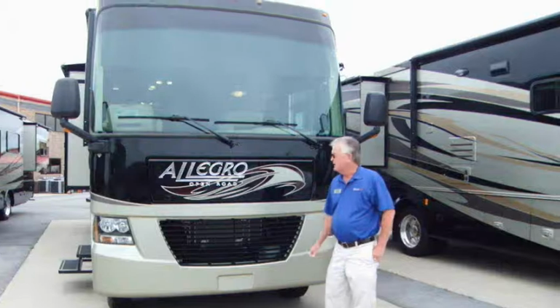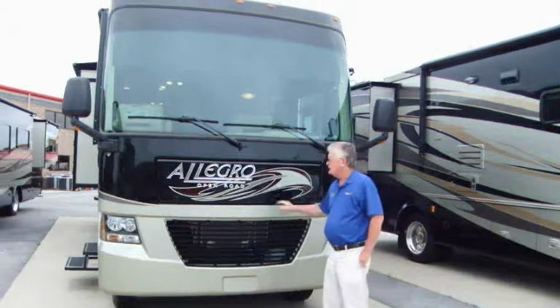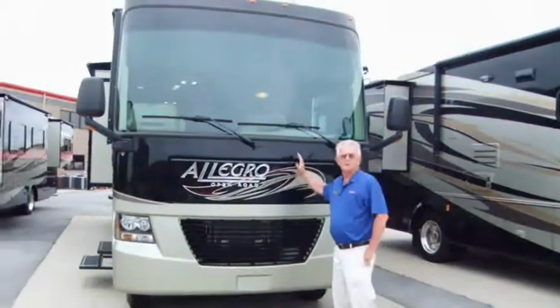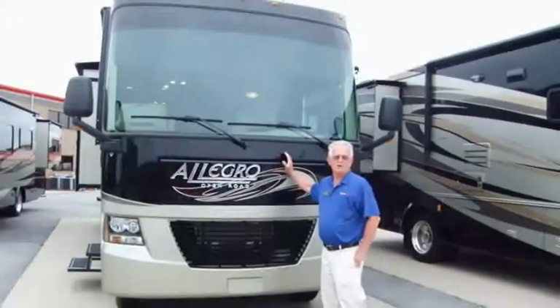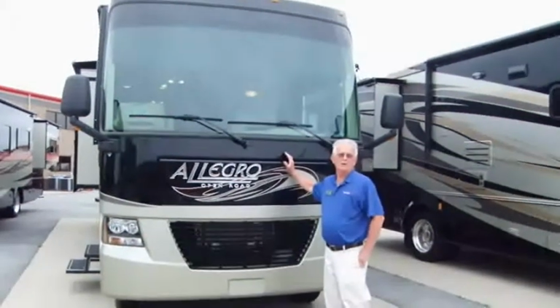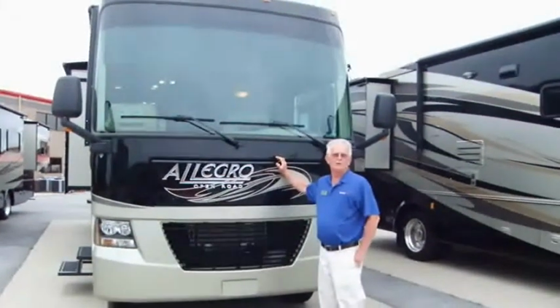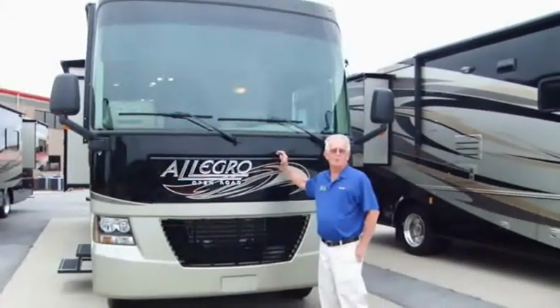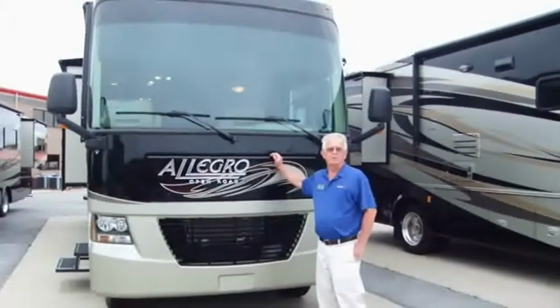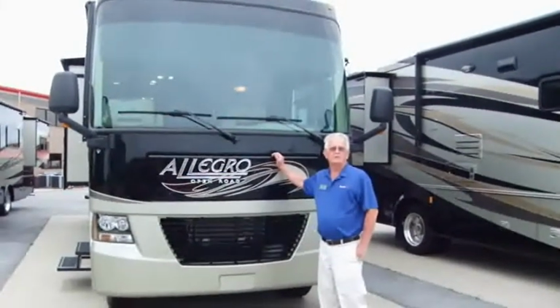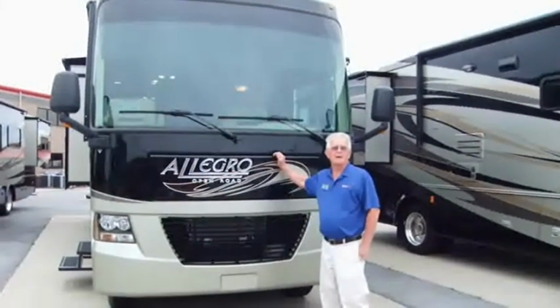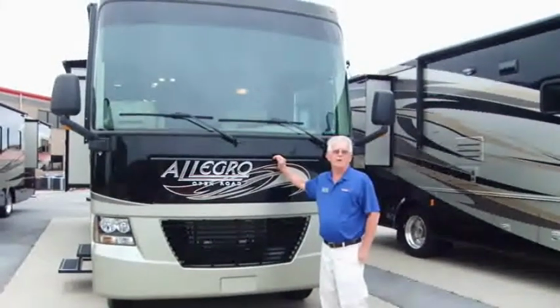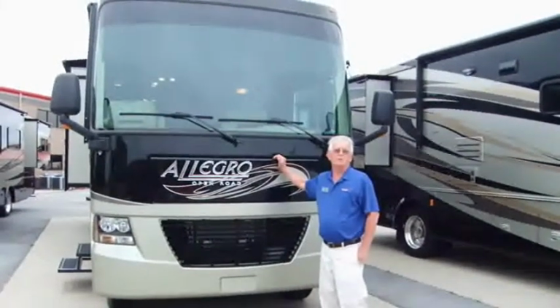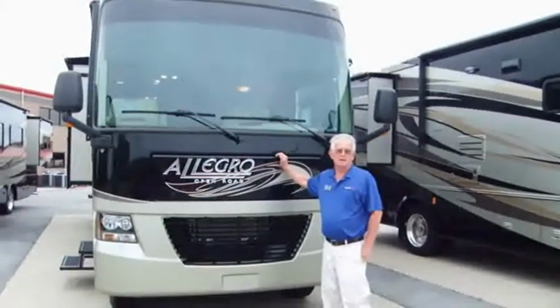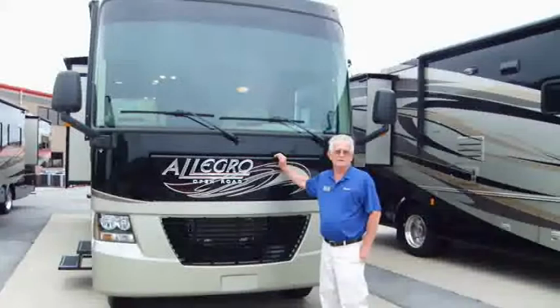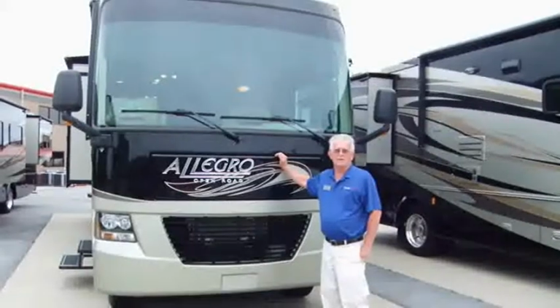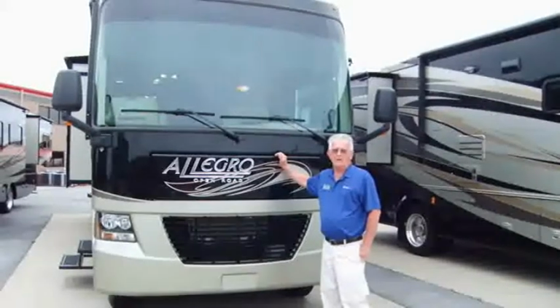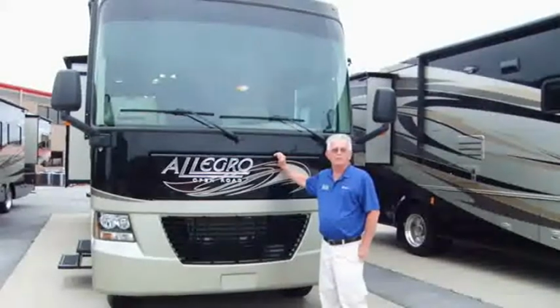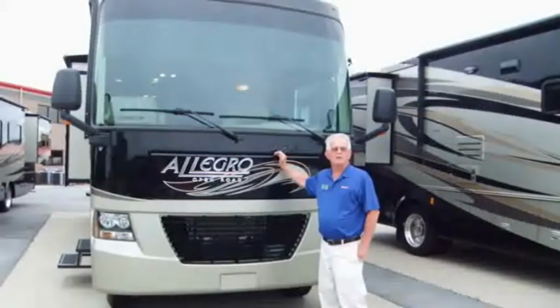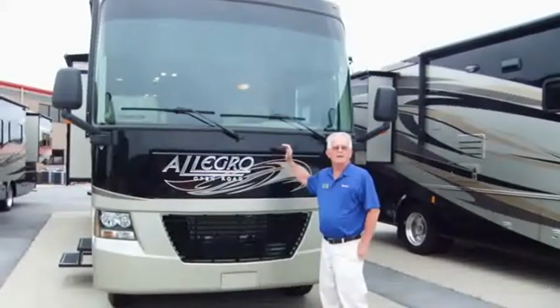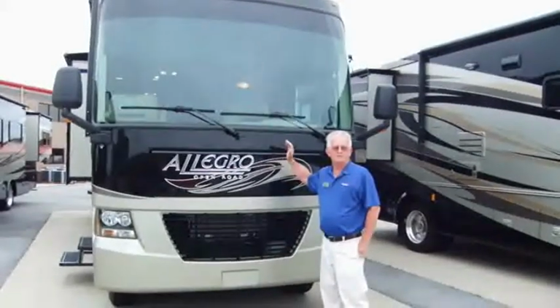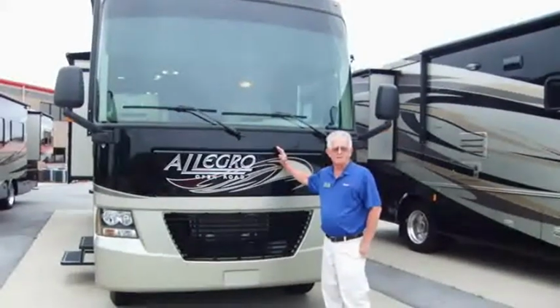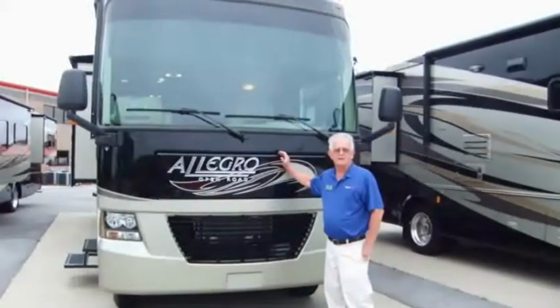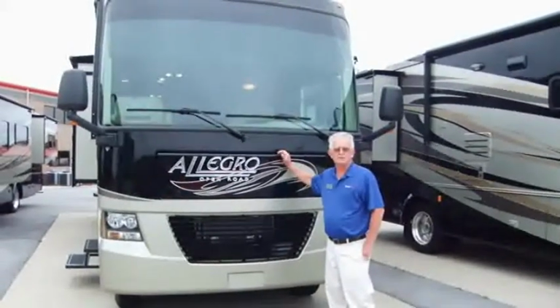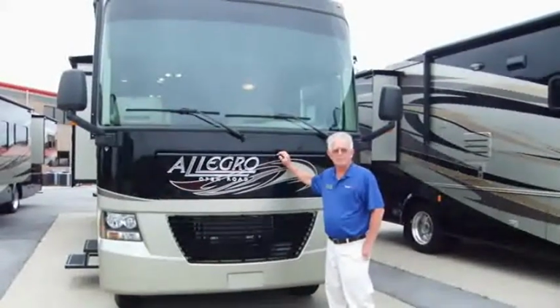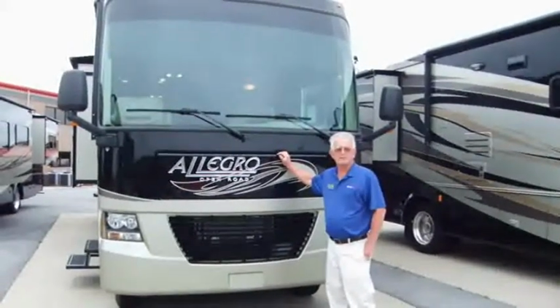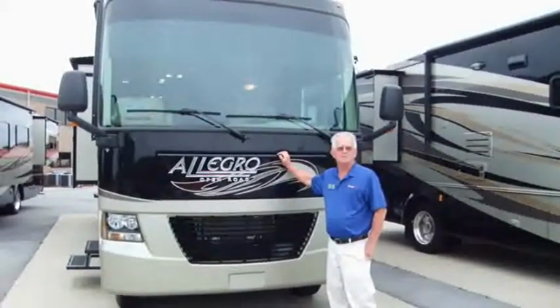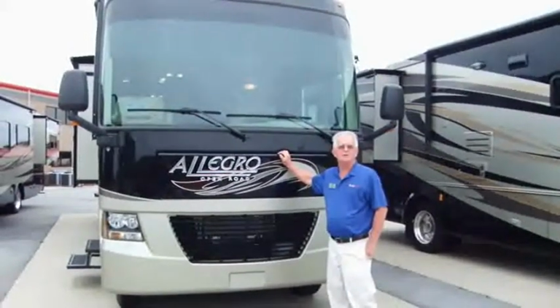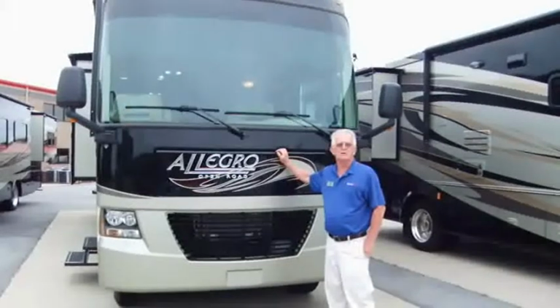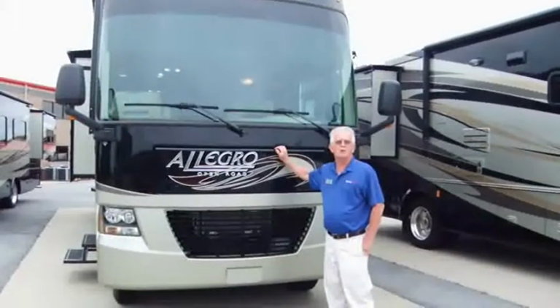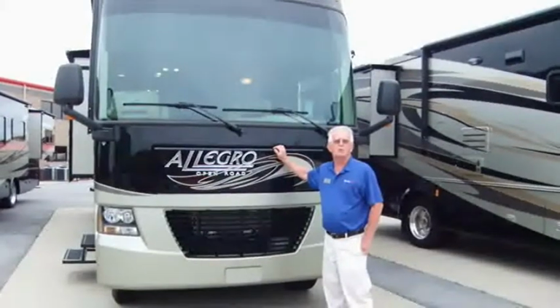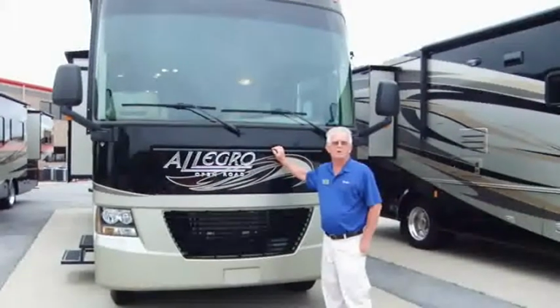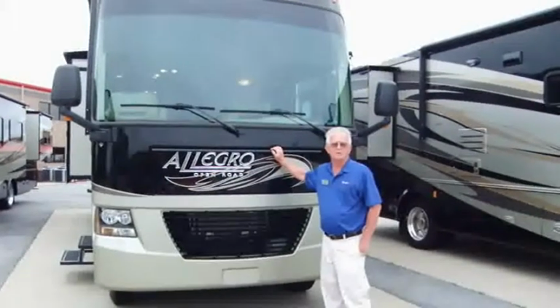It's a Tiffin Motorhome Allegro Open Road, built right here in Alabama, Red Bay. They are all very great — they have some common features about them that make them all number one.